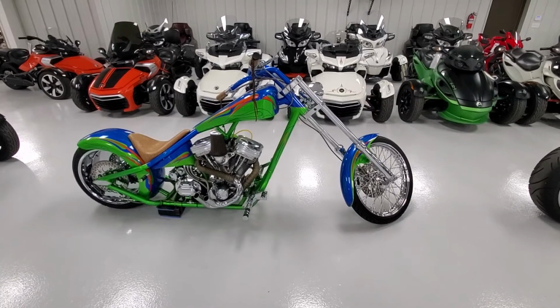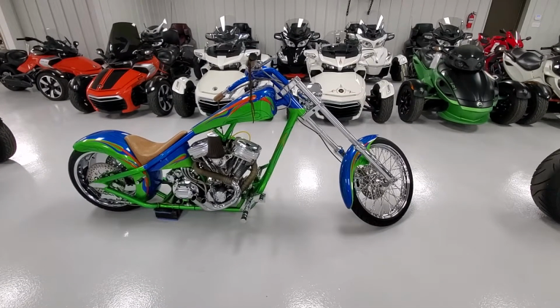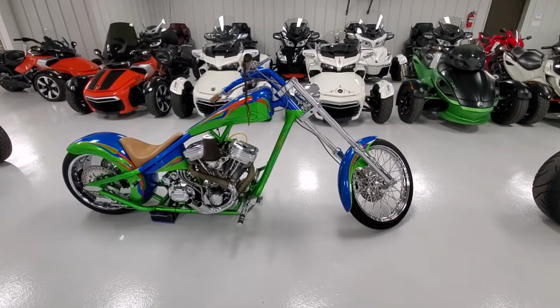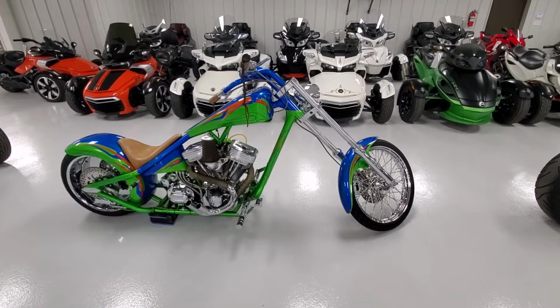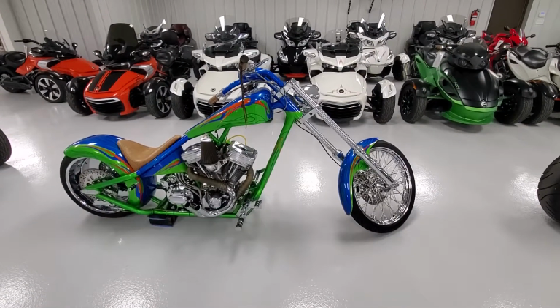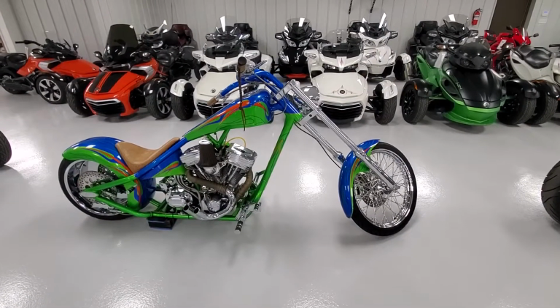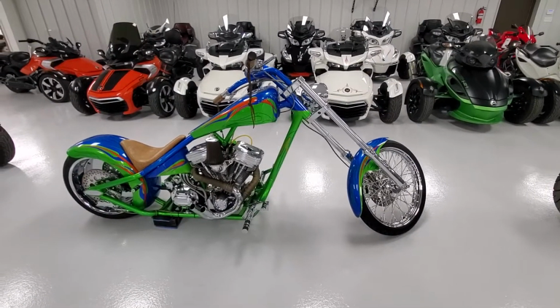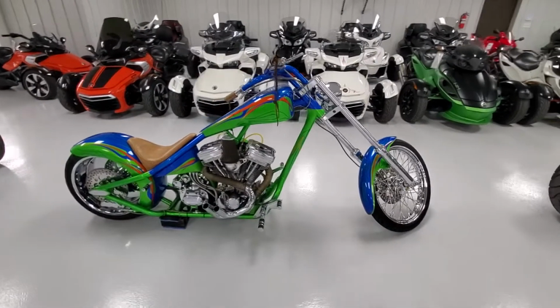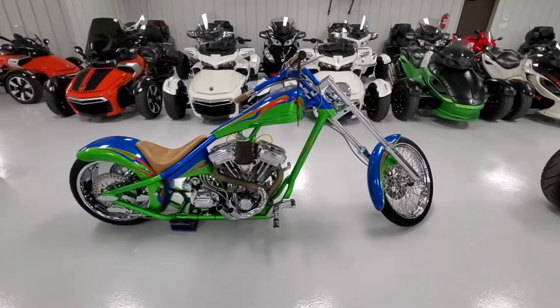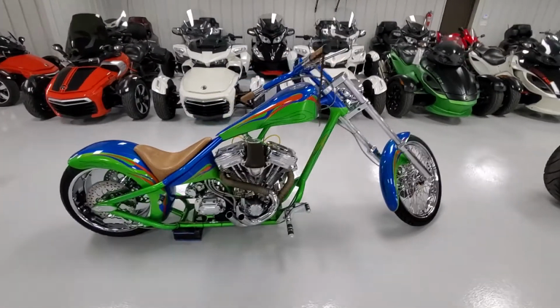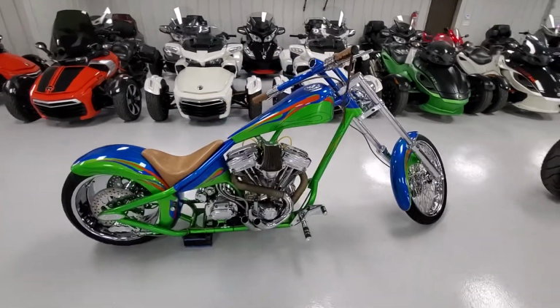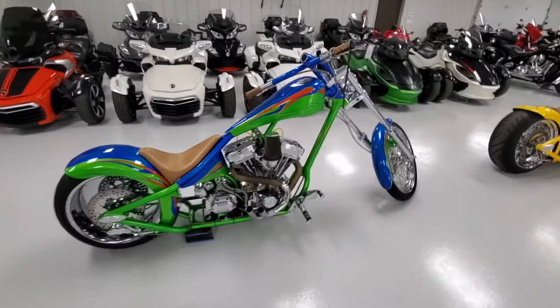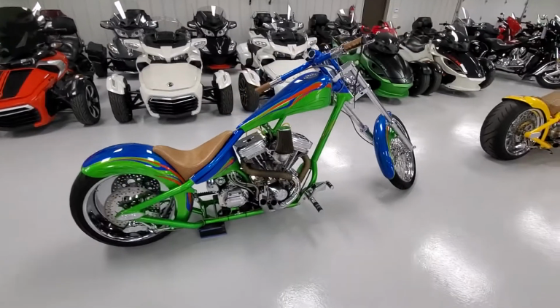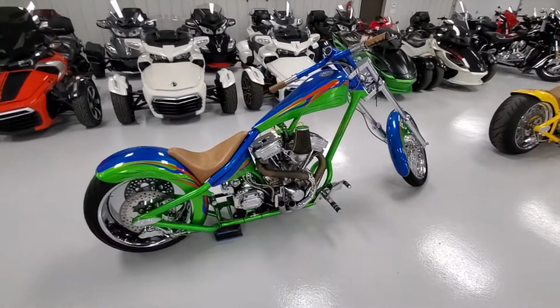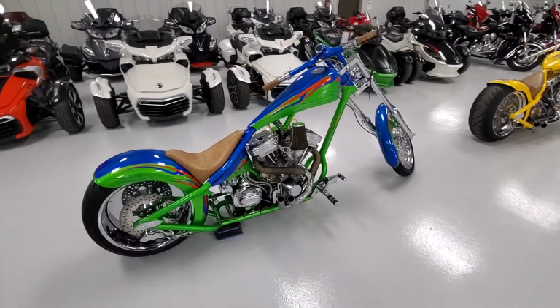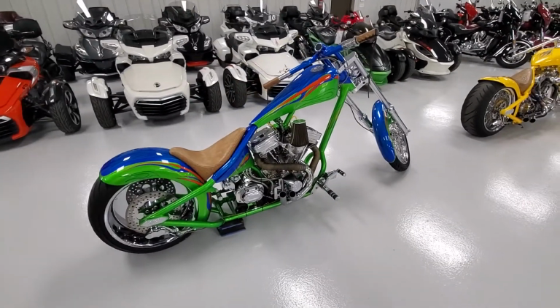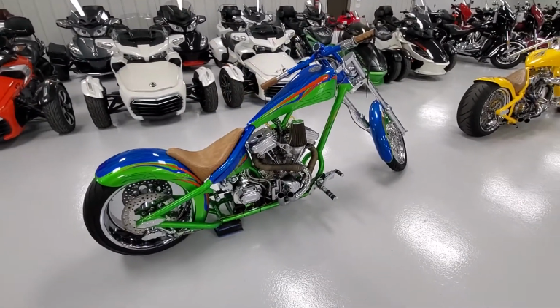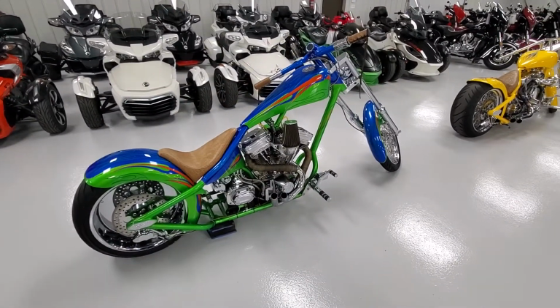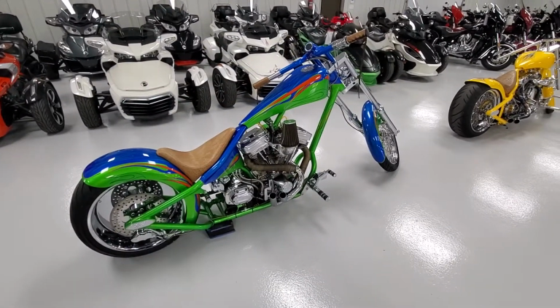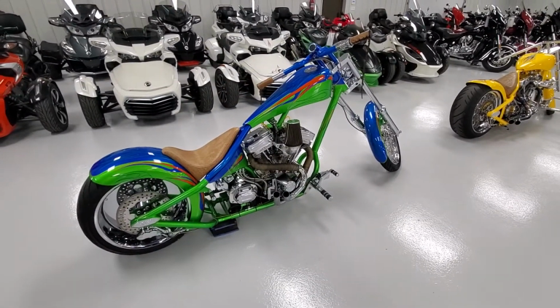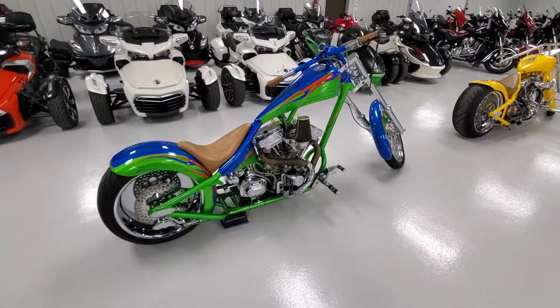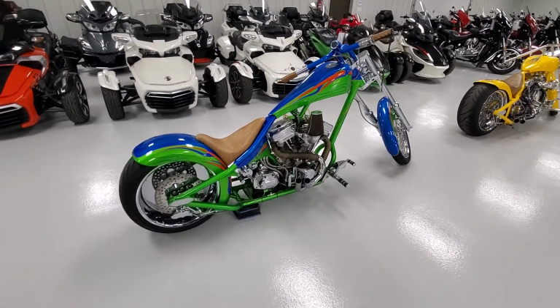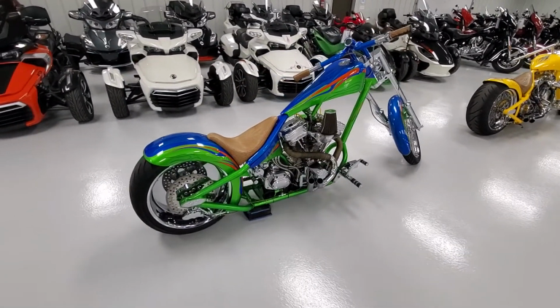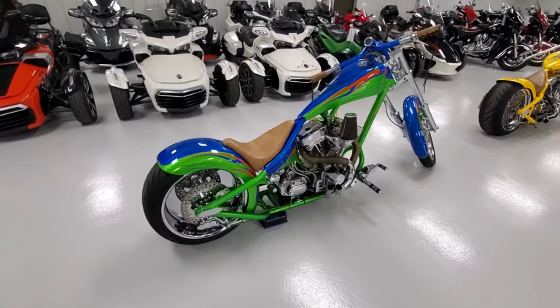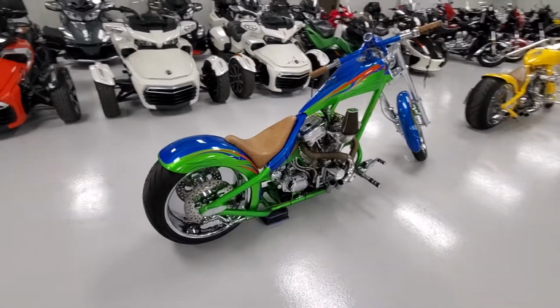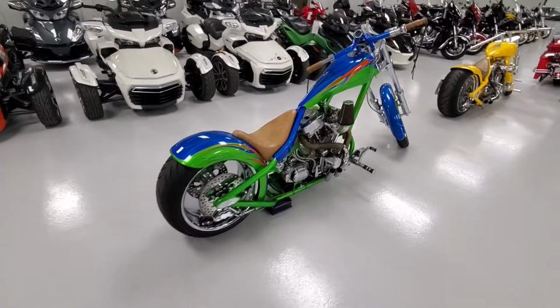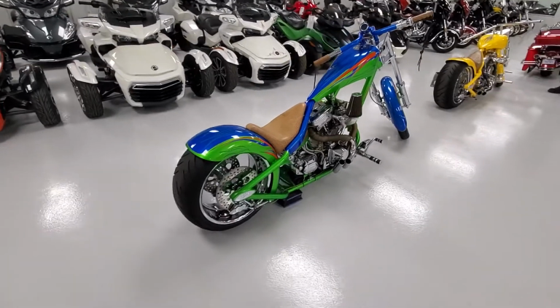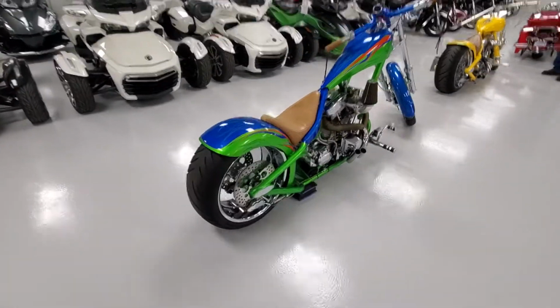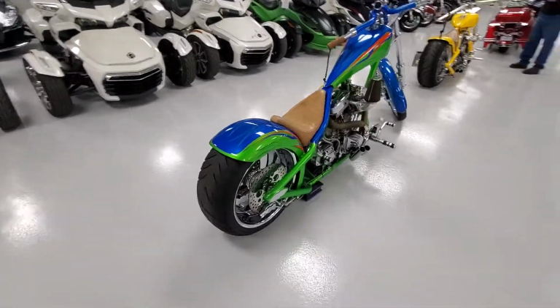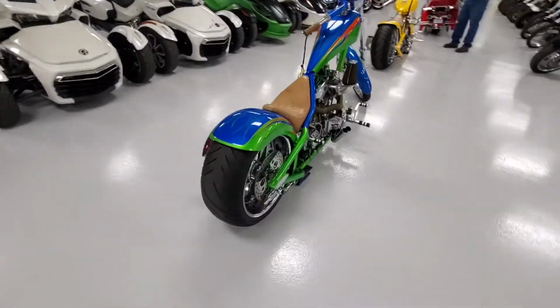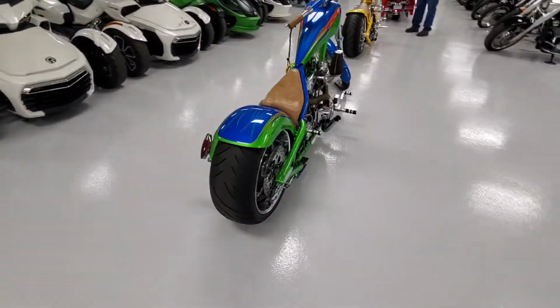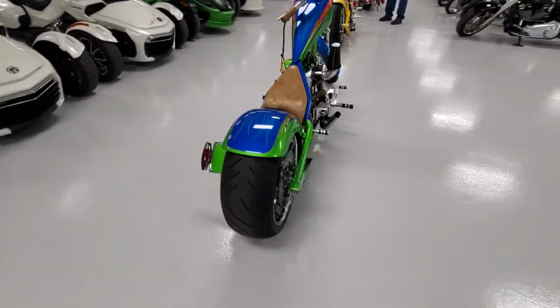2003 Redneck Engineering Gettin' High Custom Chopper, beautiful blue and green with a splash of orange in it, RevTech engine, 6-speed transmission, super fat rear tire.